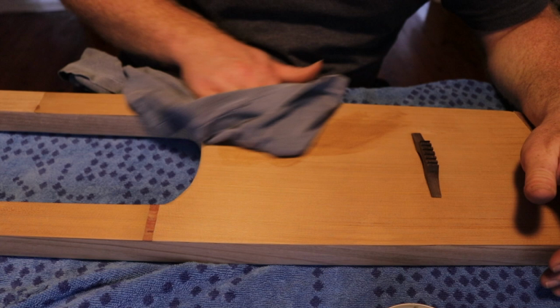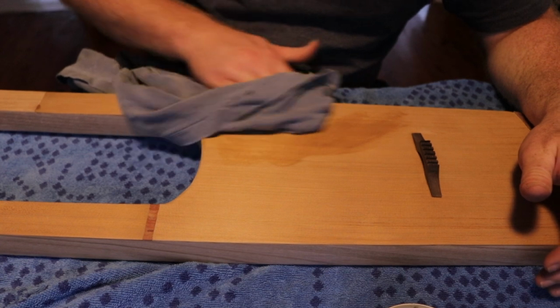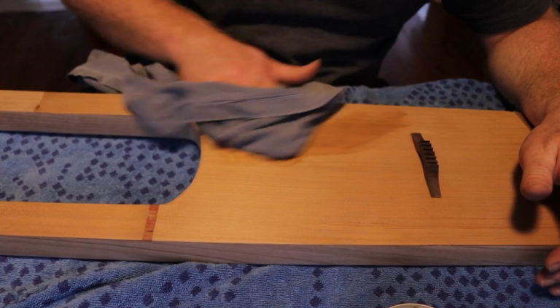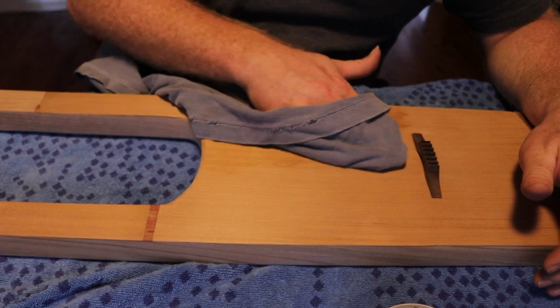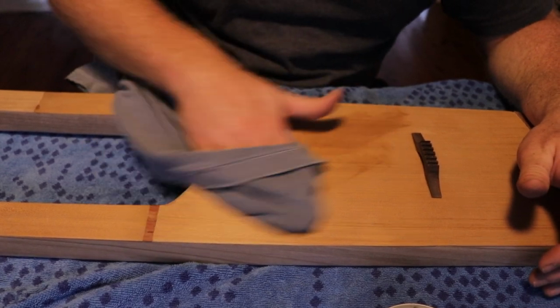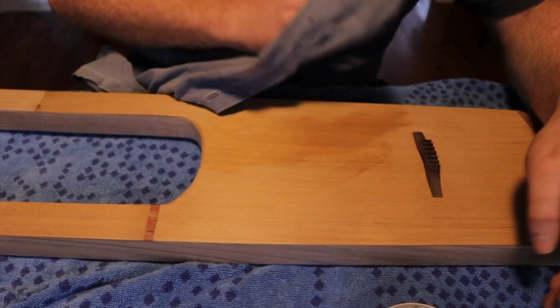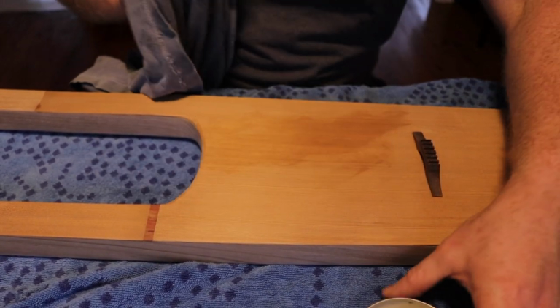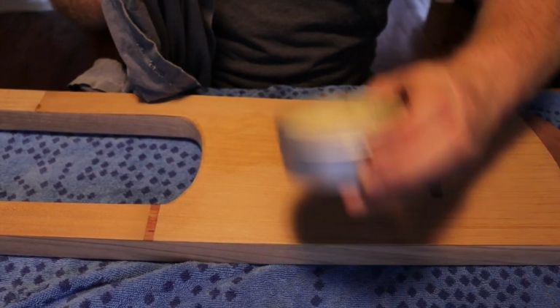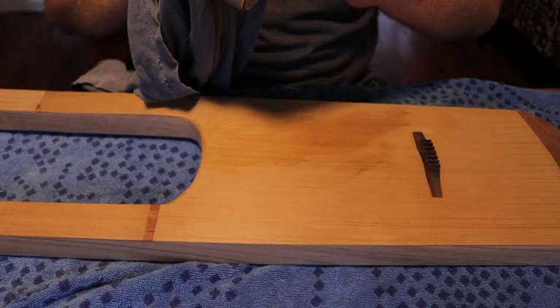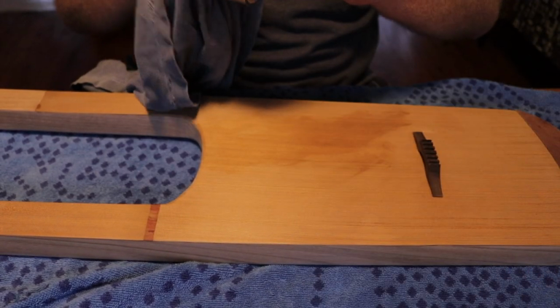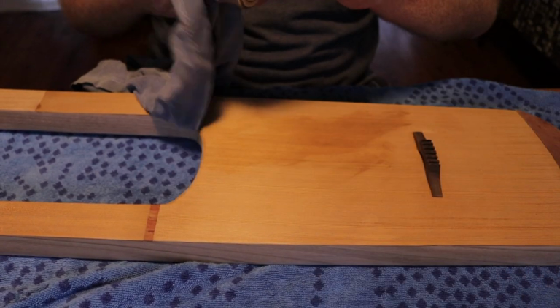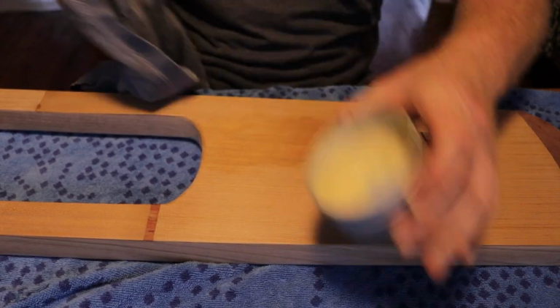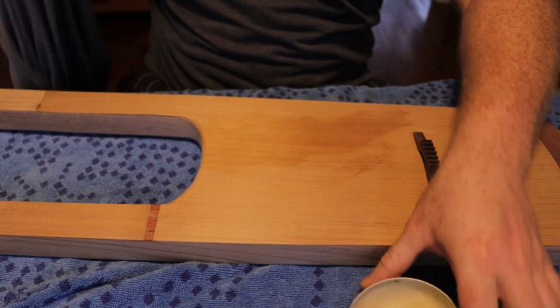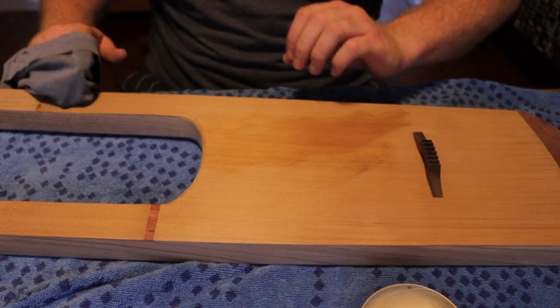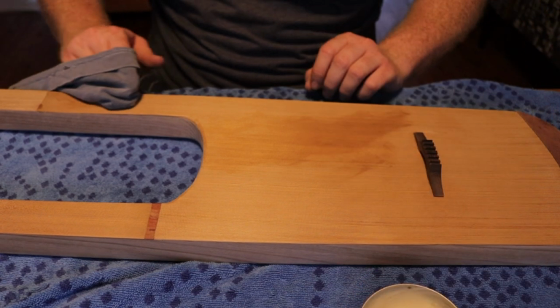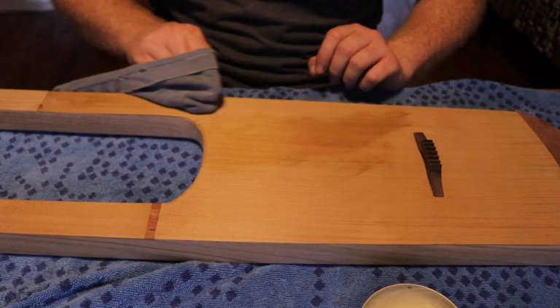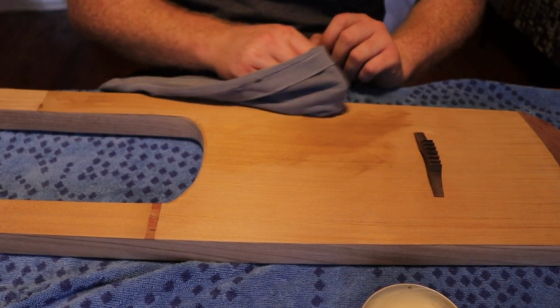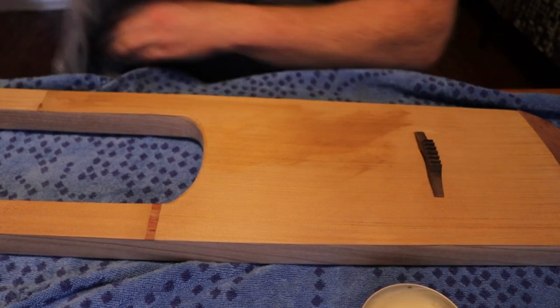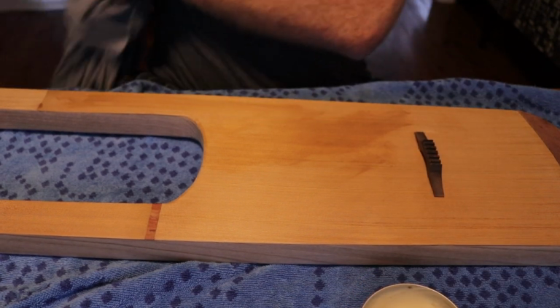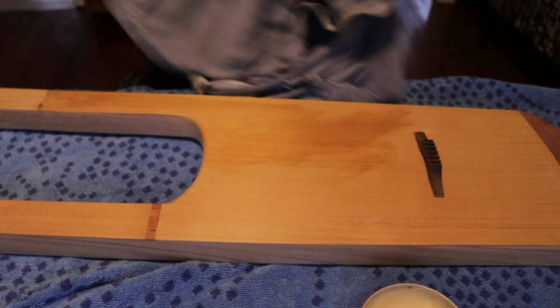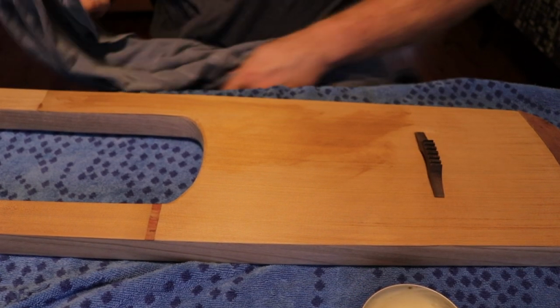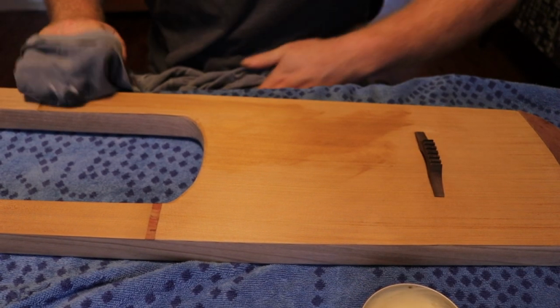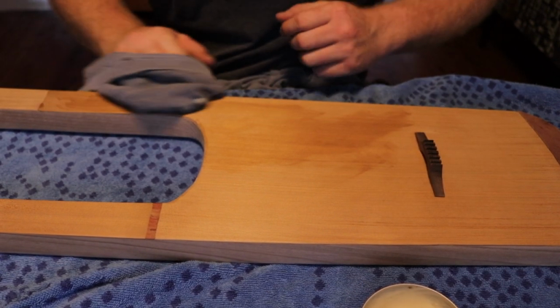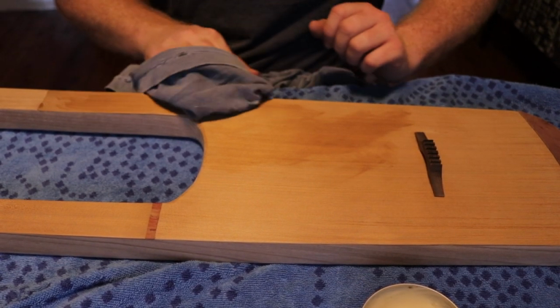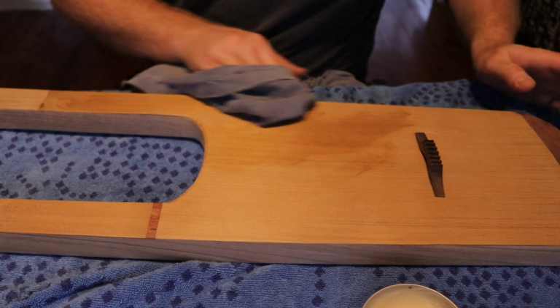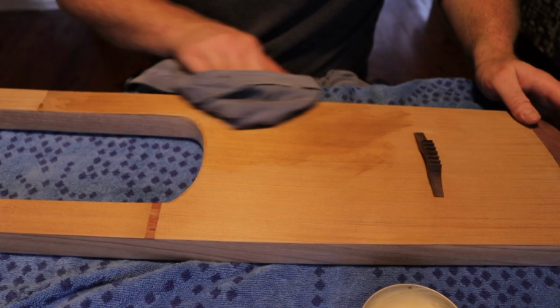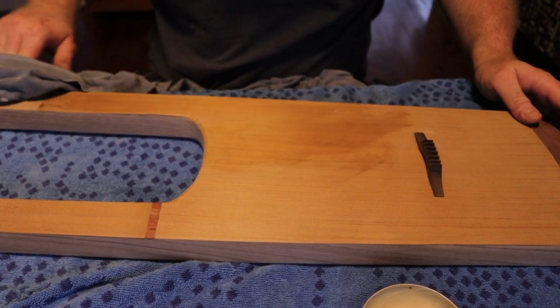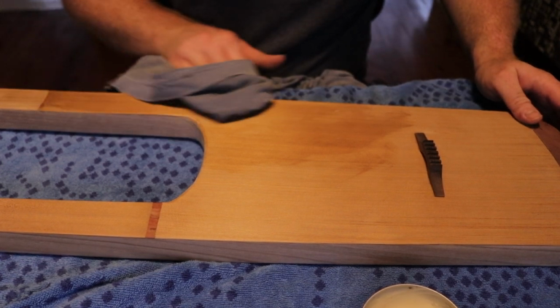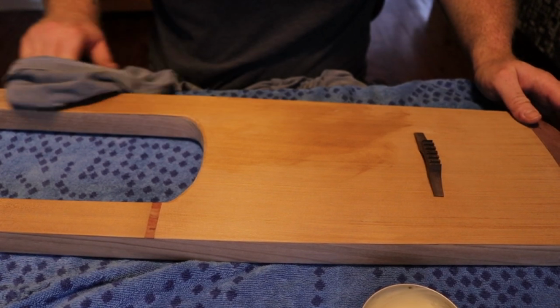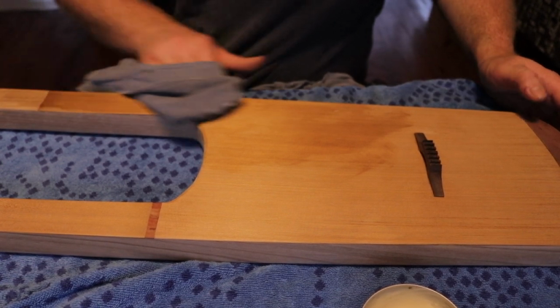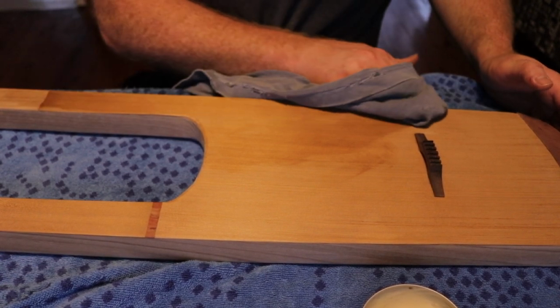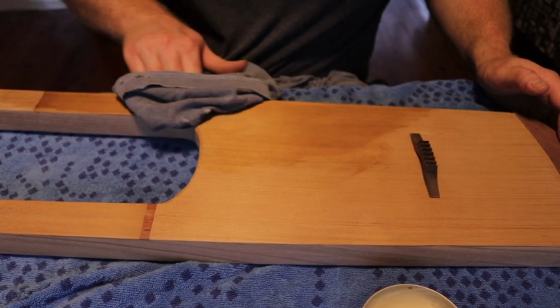I am finishing the lyre with woodworker's beeswax. It is not a strong finish, but it does seal the timber, giving it protection from dust, dirt and elements. It also brings out the grain in a really pleasant way.